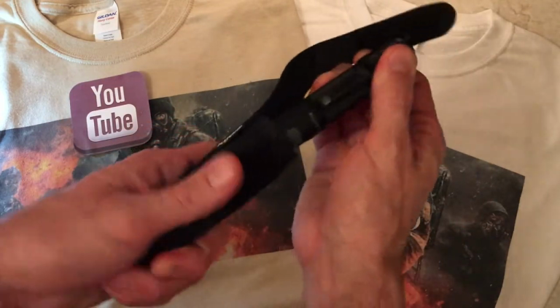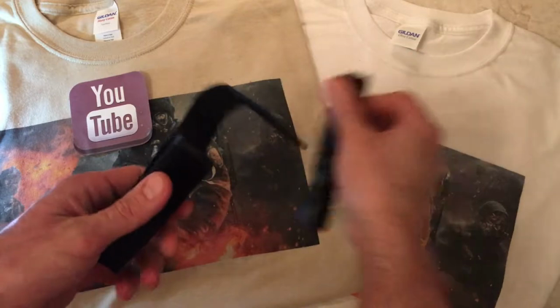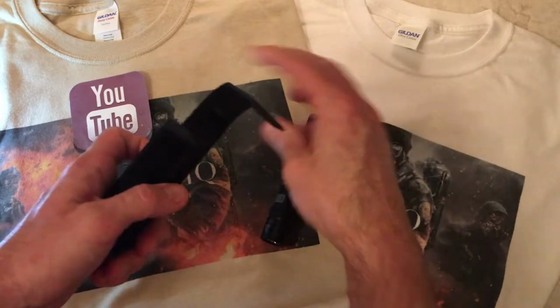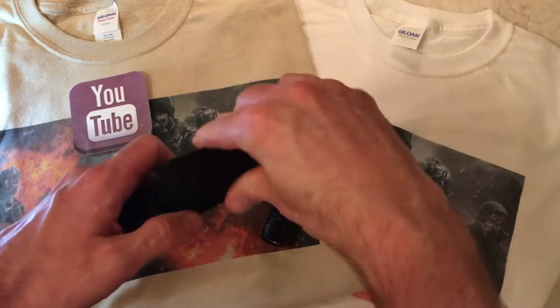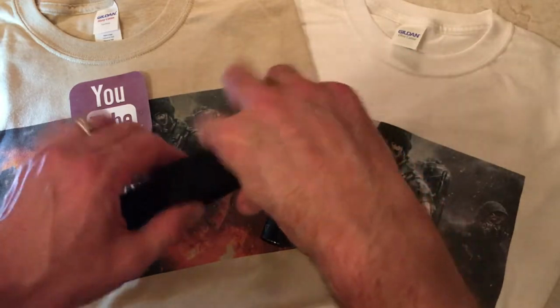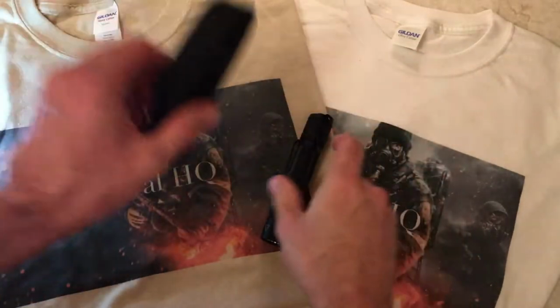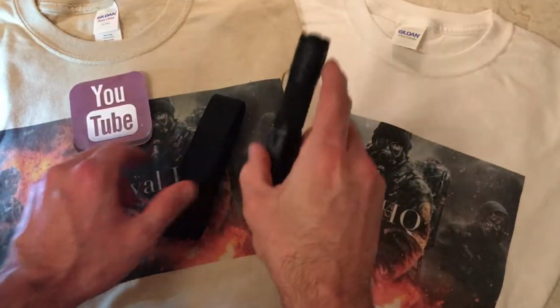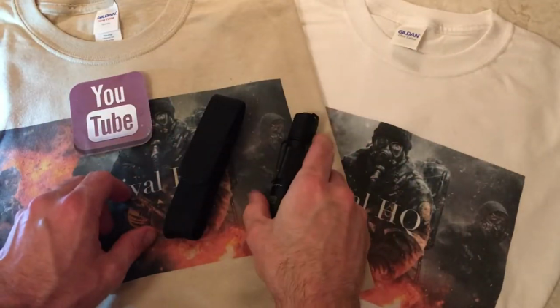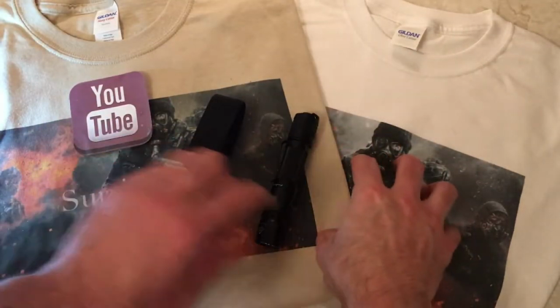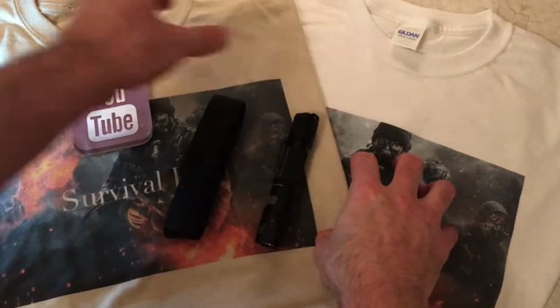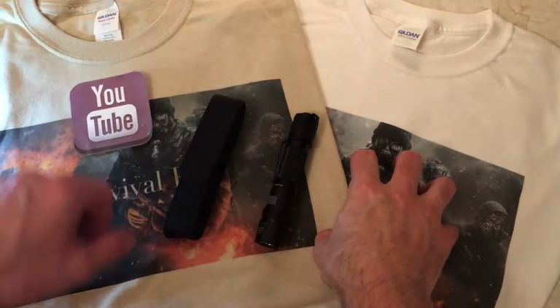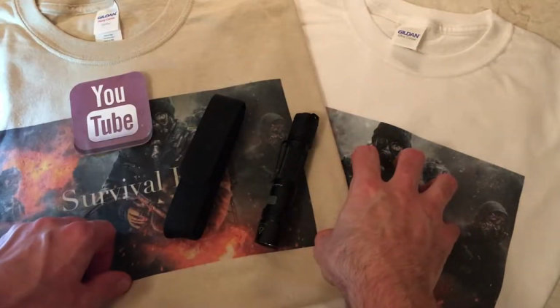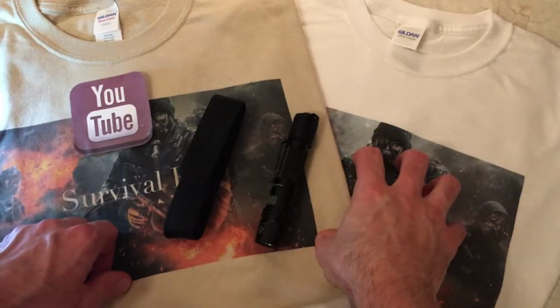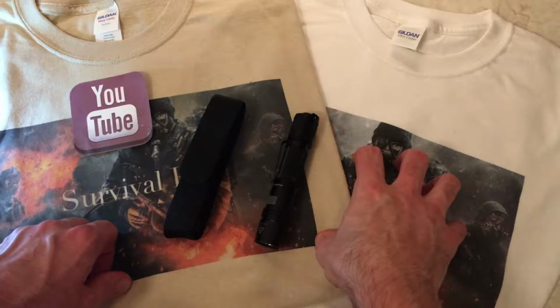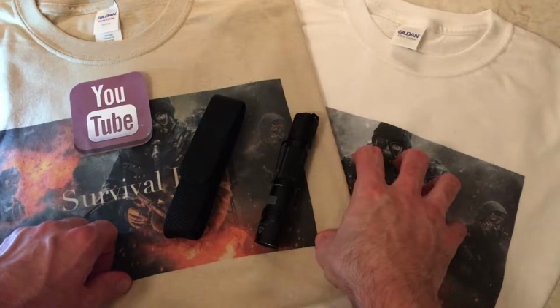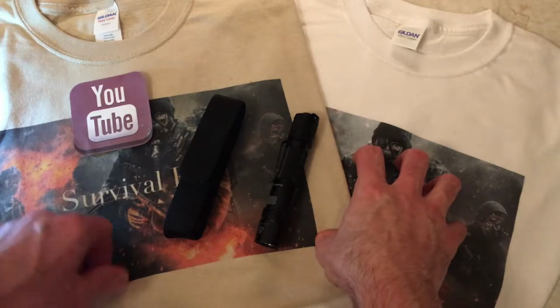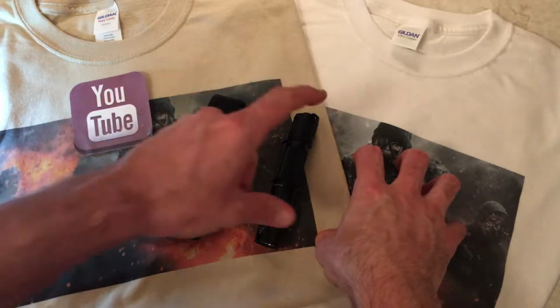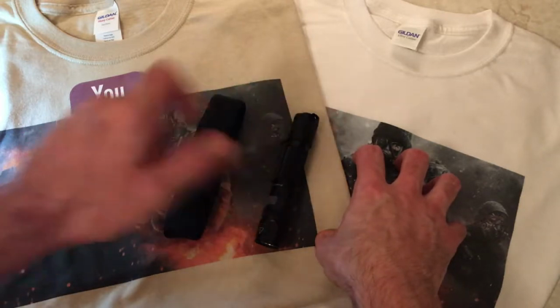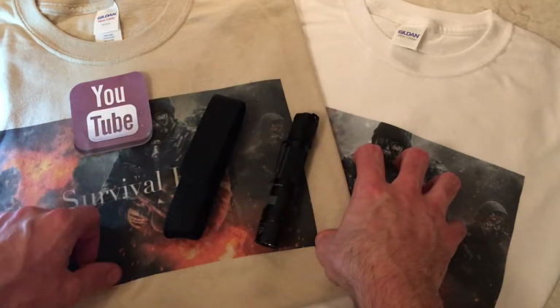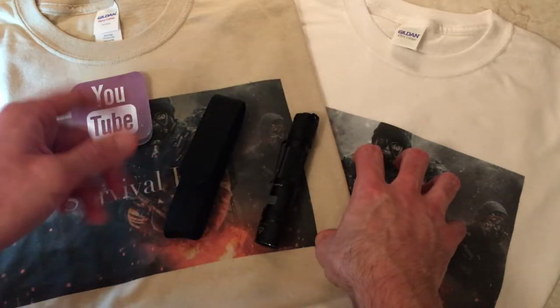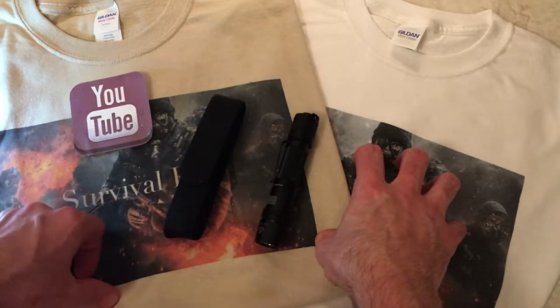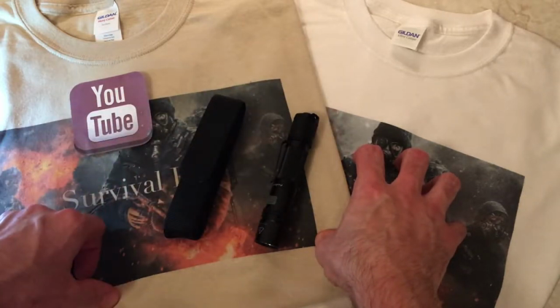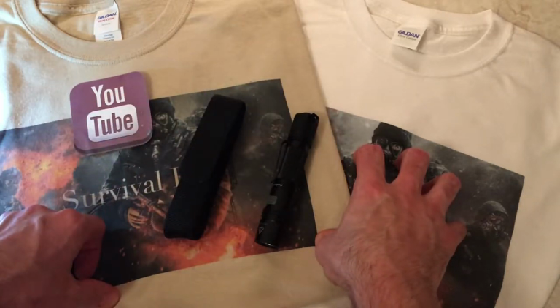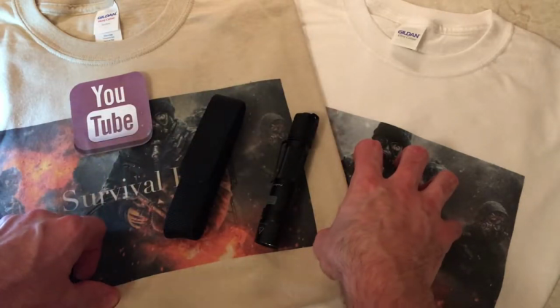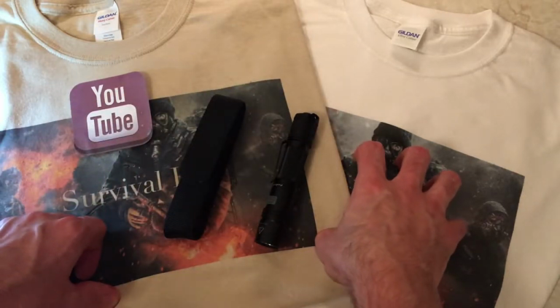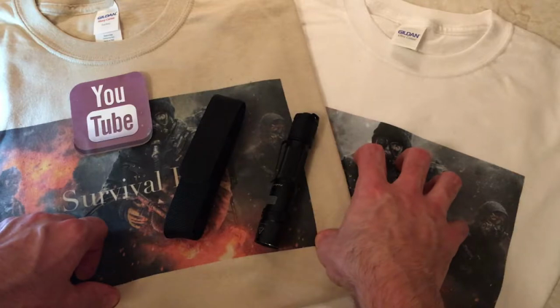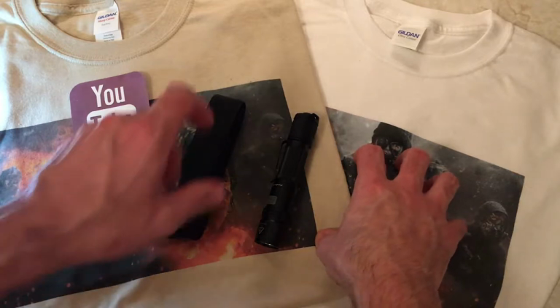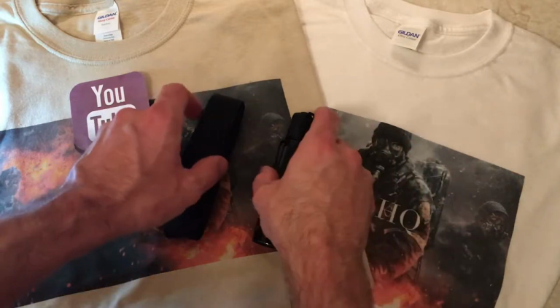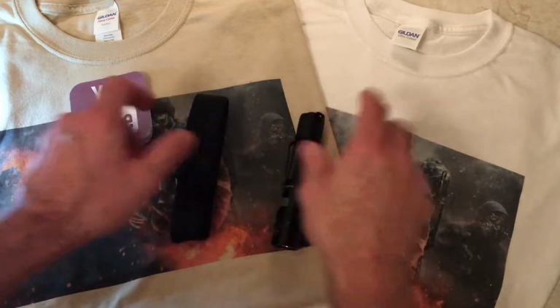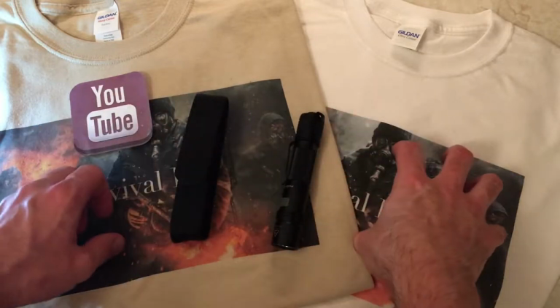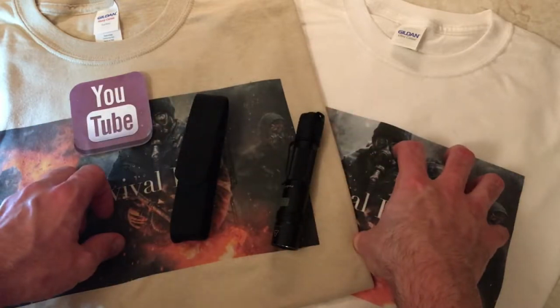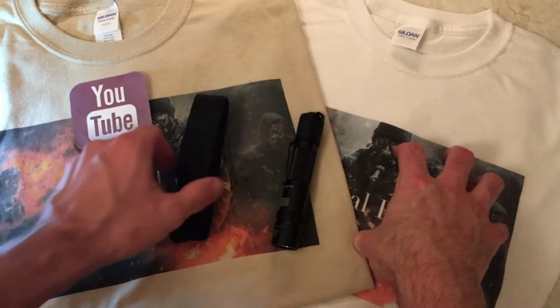This flashlight comes with the sheath, the flashlight, a lanyard — which I can't find — and two extra o-rings as well. So let's go over the four things that come with it.